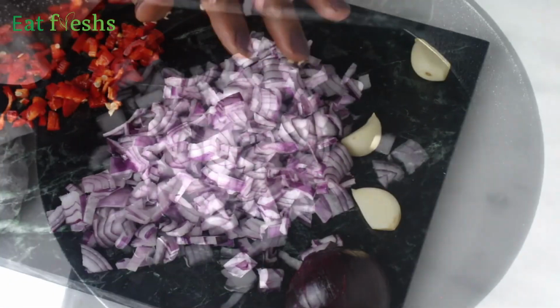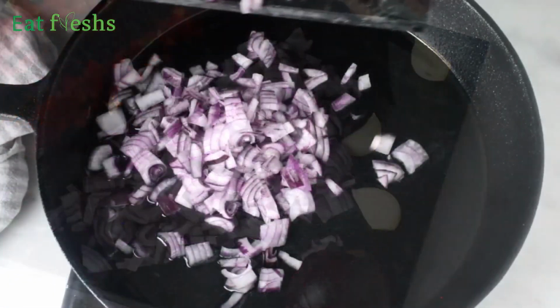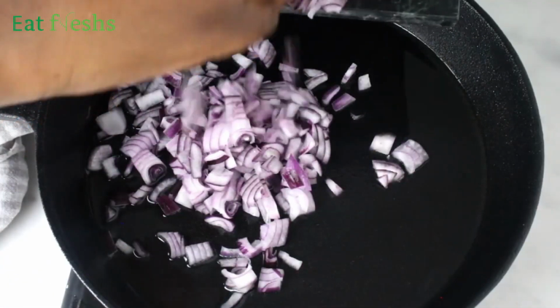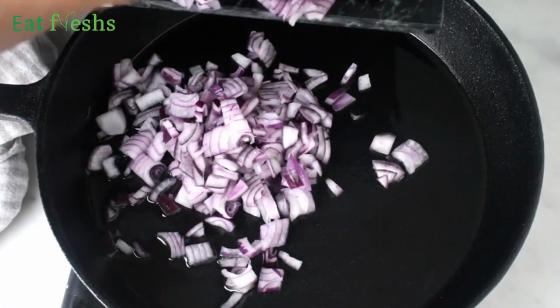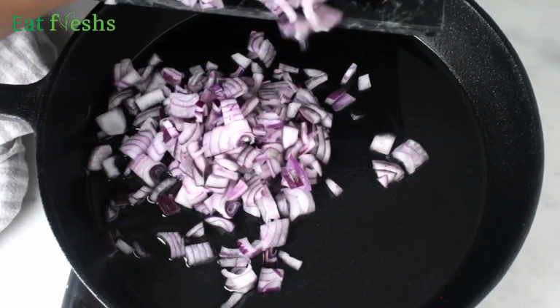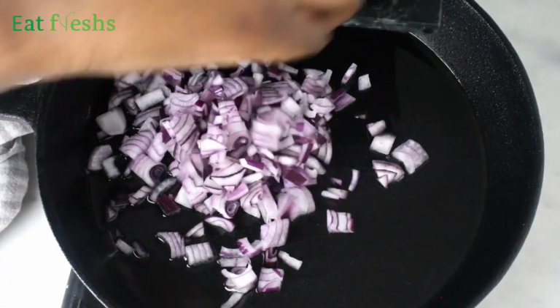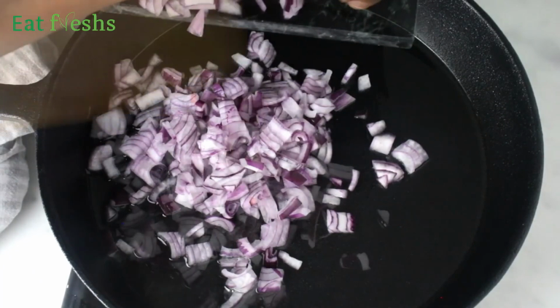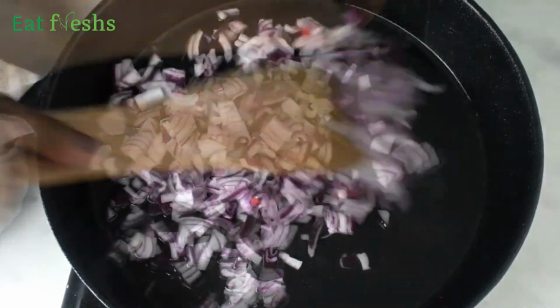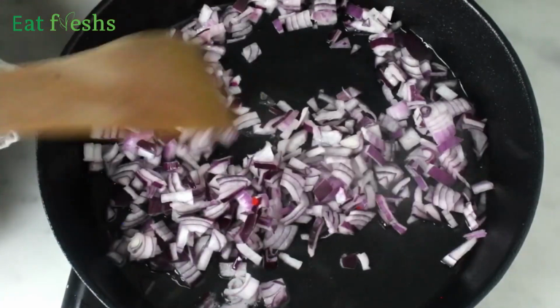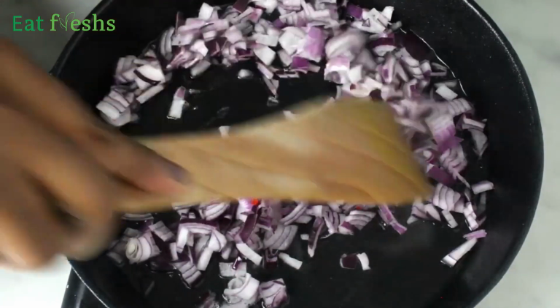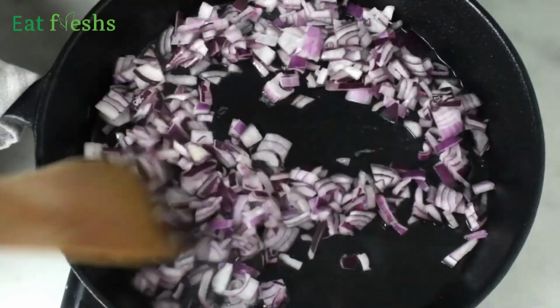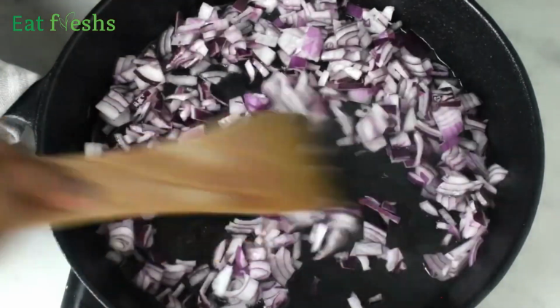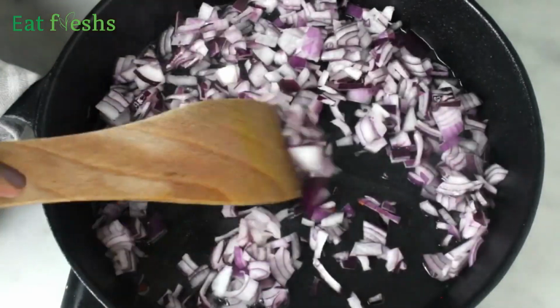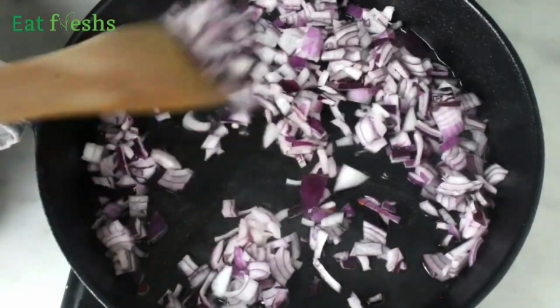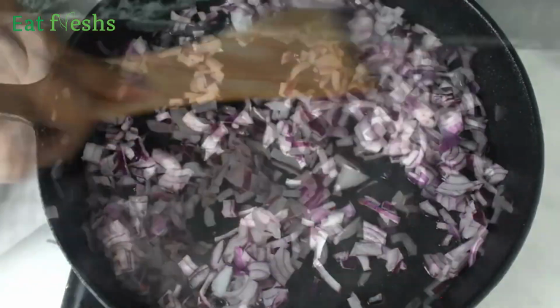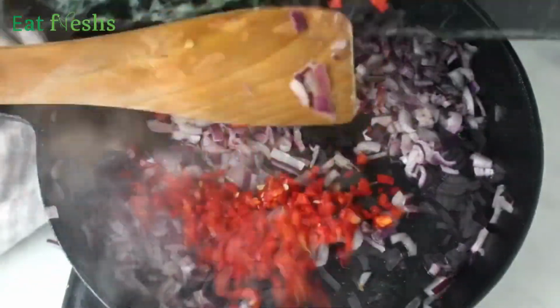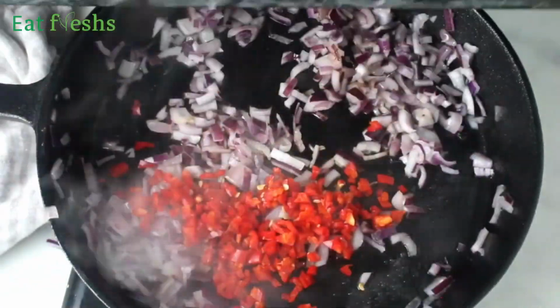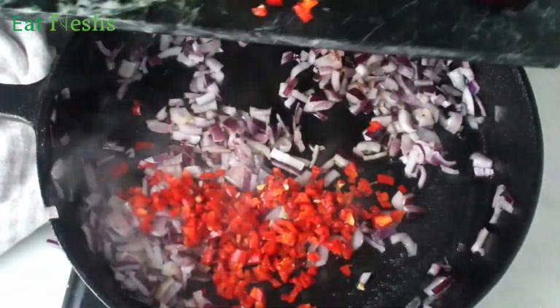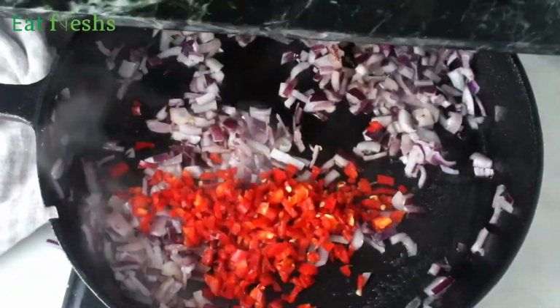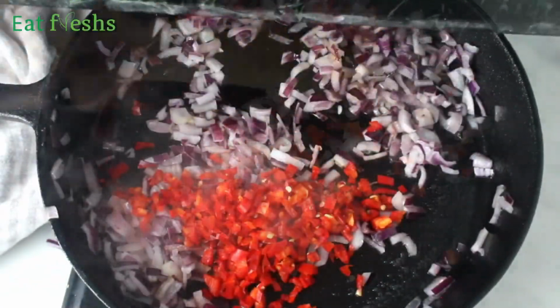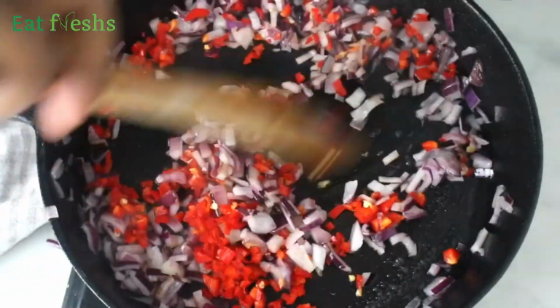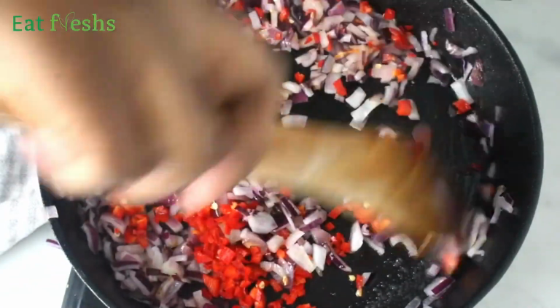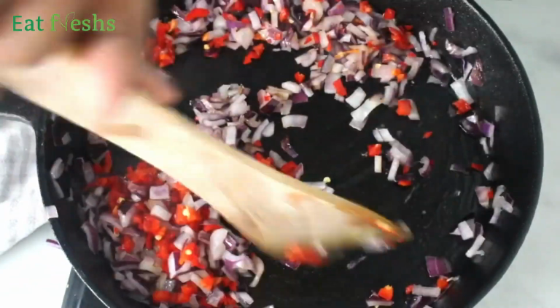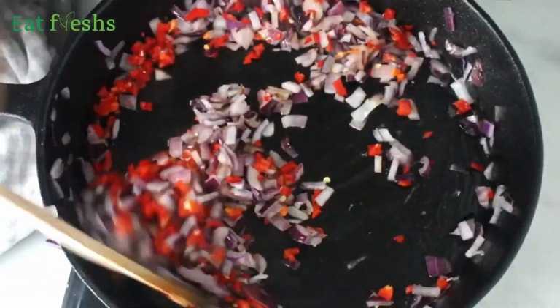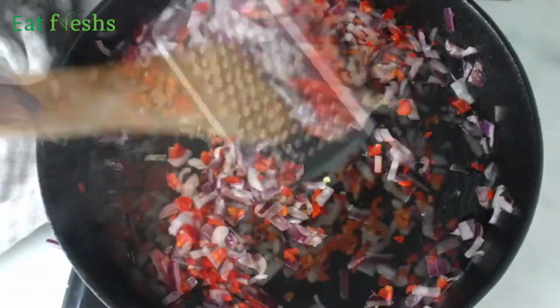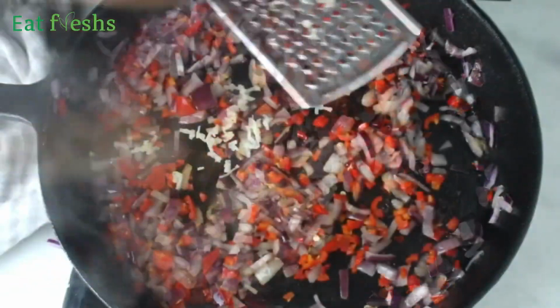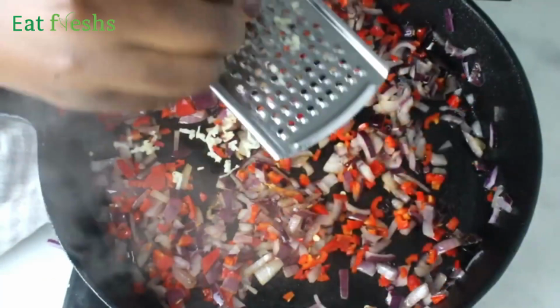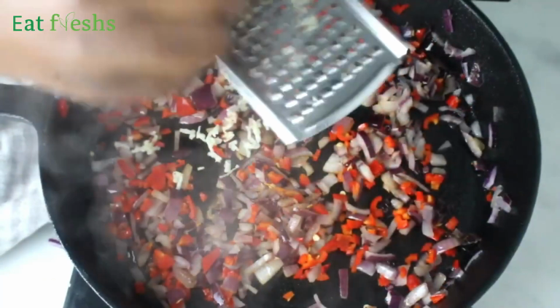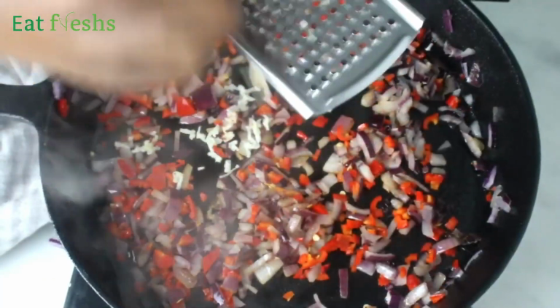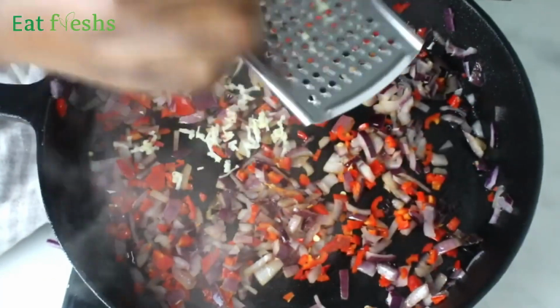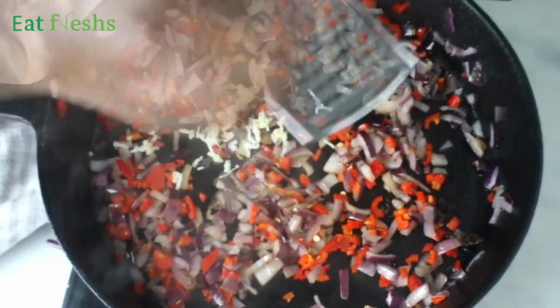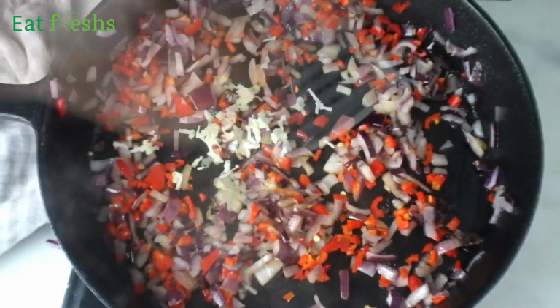Heat a little bit of oil or butter in a pan and cook the onions. Add in the peppers and cook them along with the onions for about two to three minutes. Grate the garlic and add it to the onions and peppers.